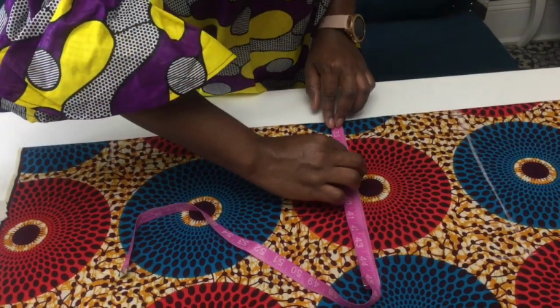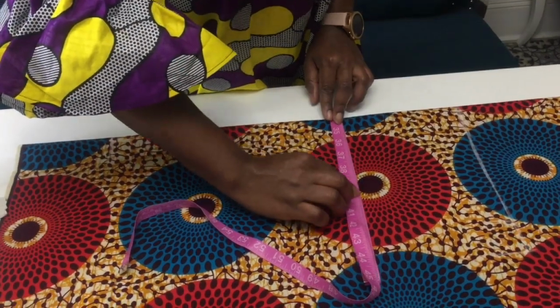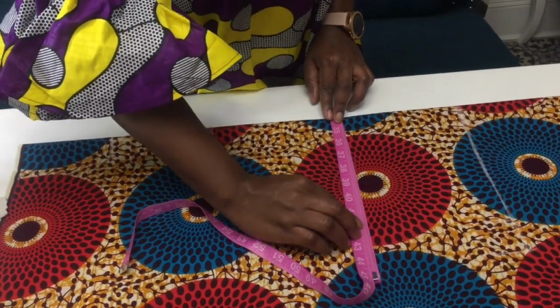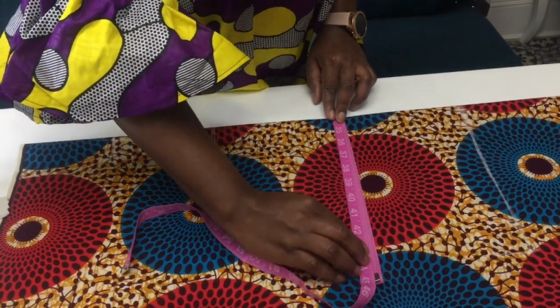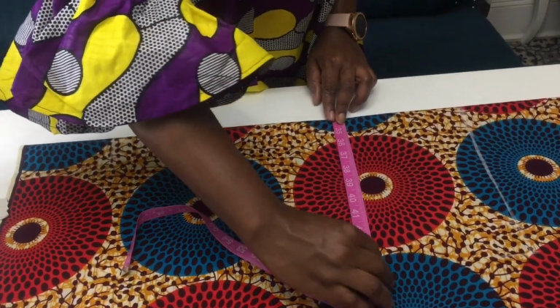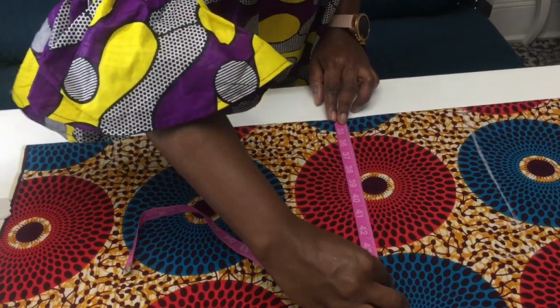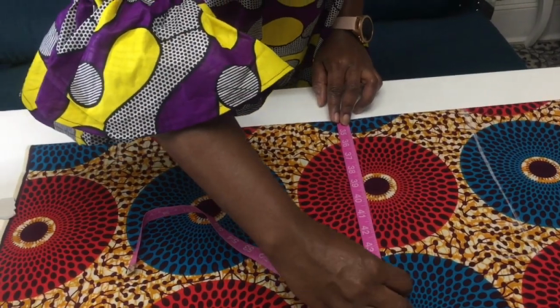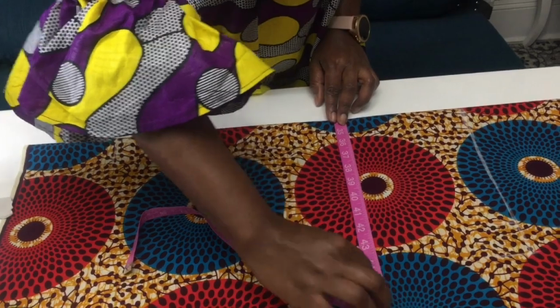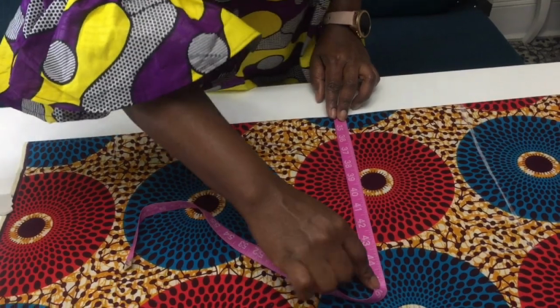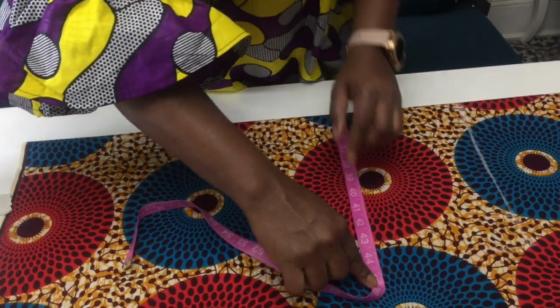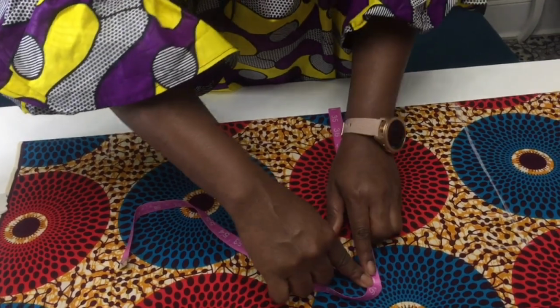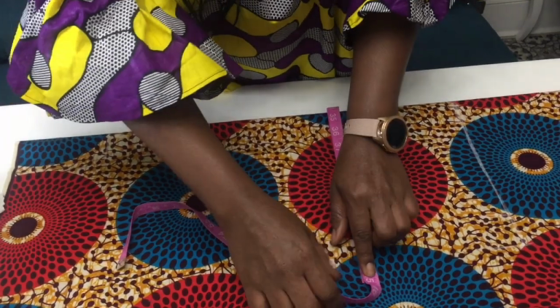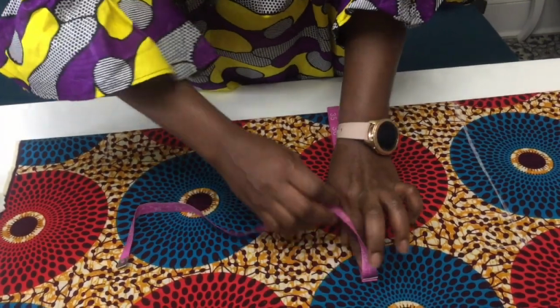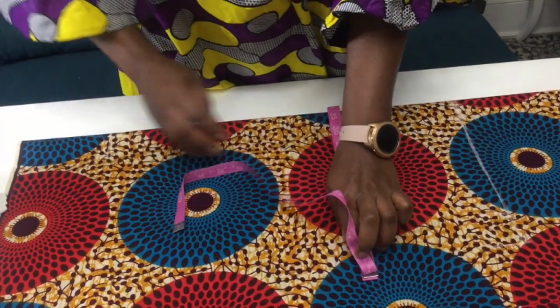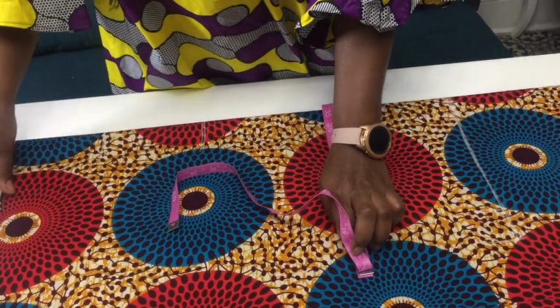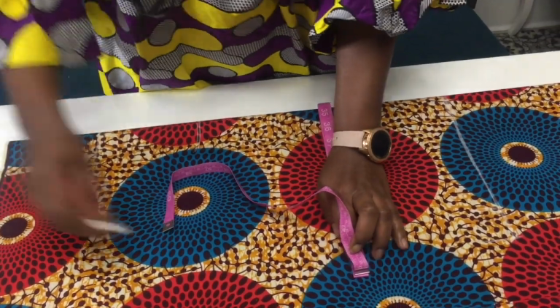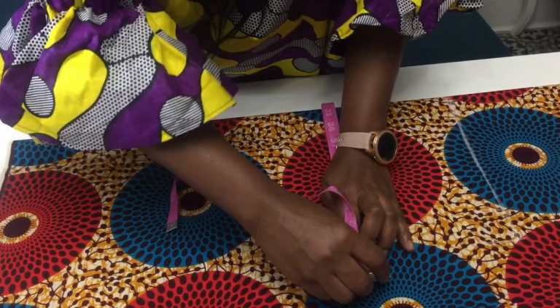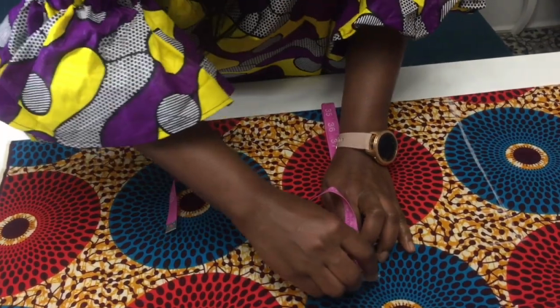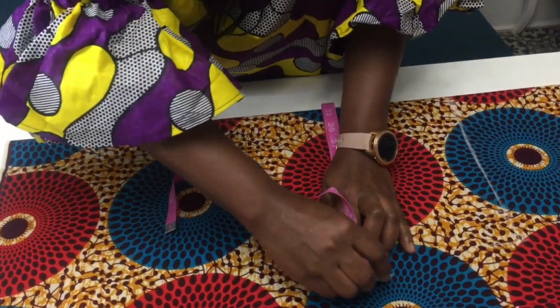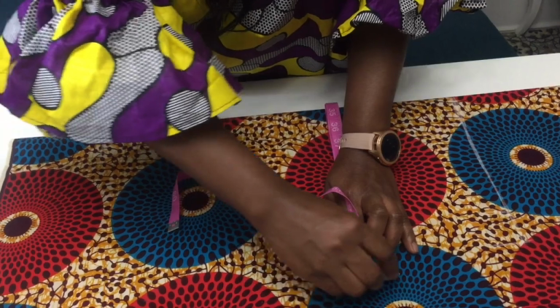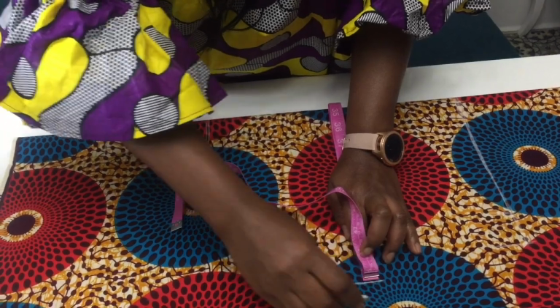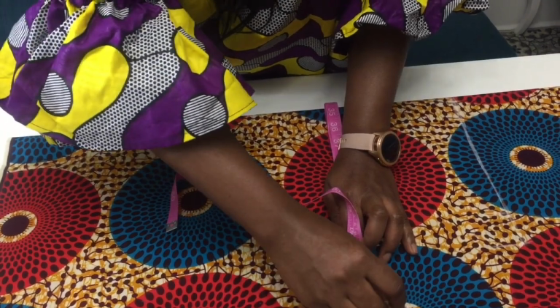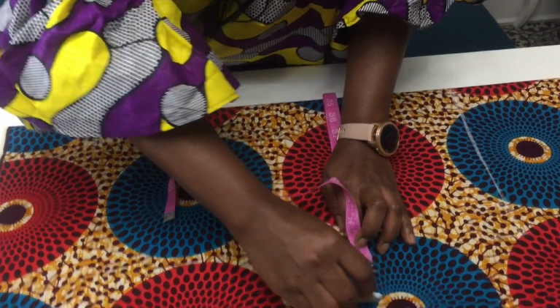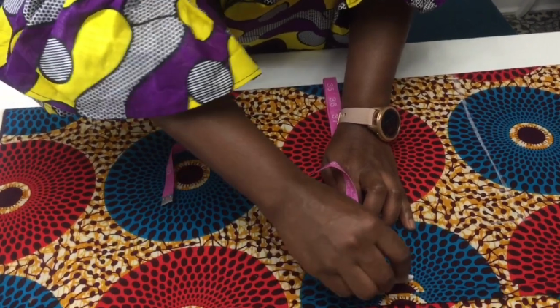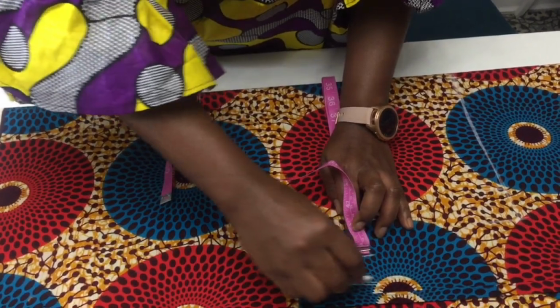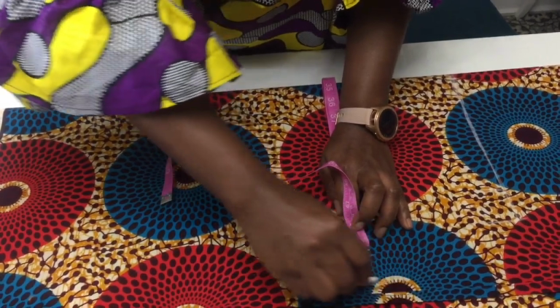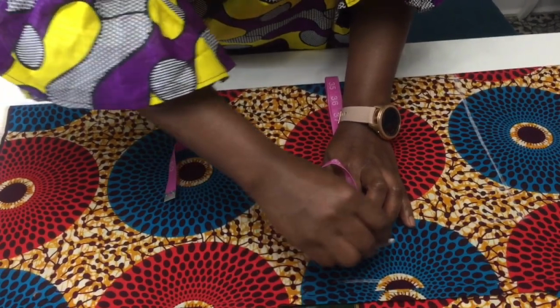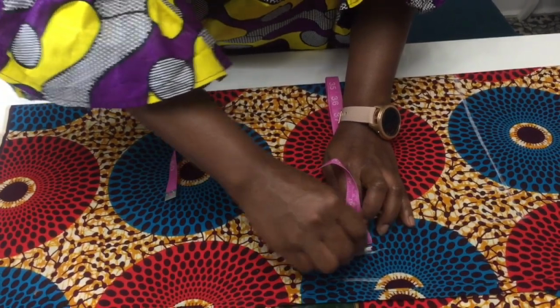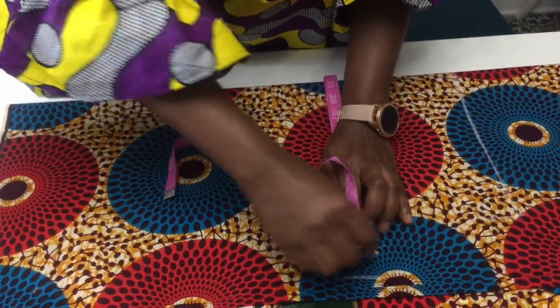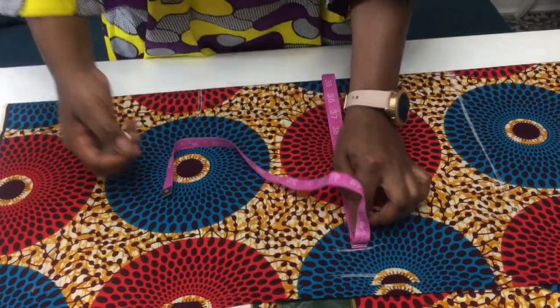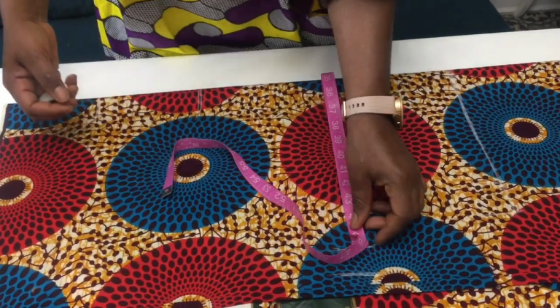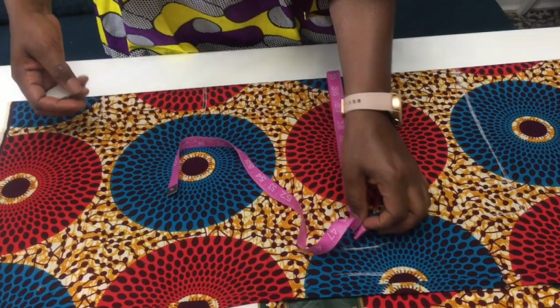Now I am taking my hips measurement. From my waist to my hips the length is seven inches. I'm gonna place my hips measurement on that seven inches, and for my hips it is 45 inches.